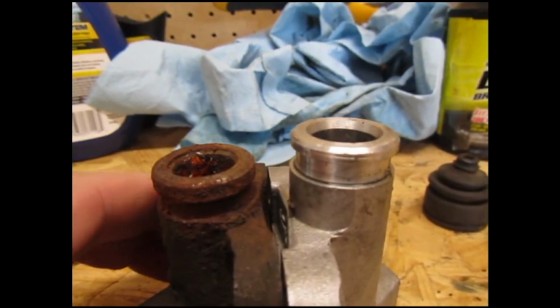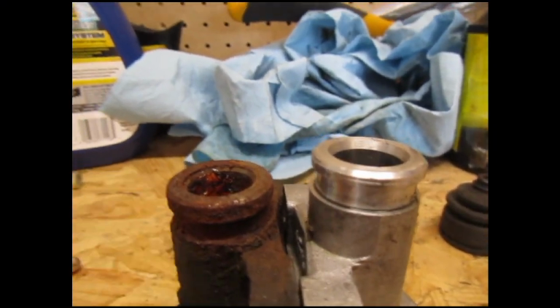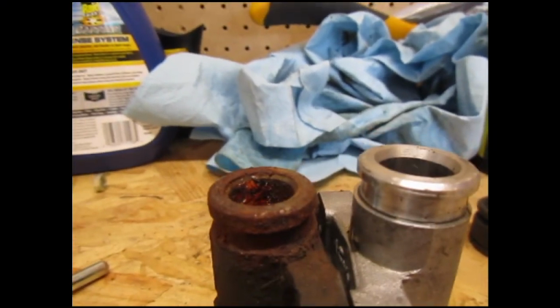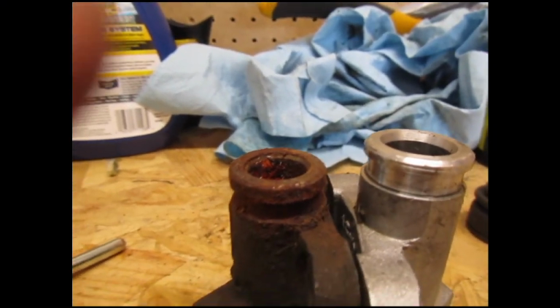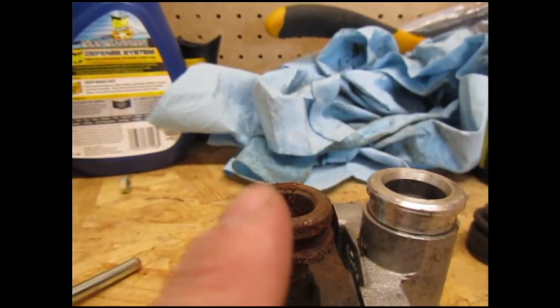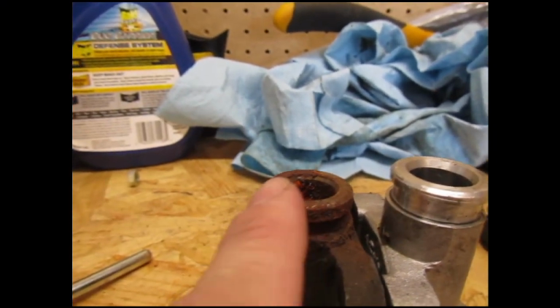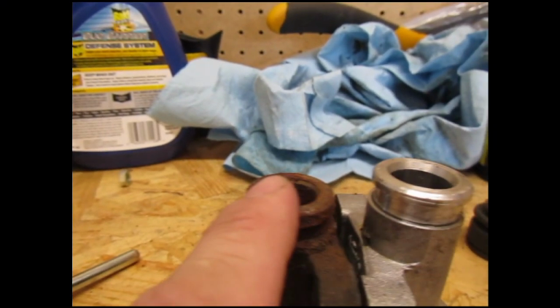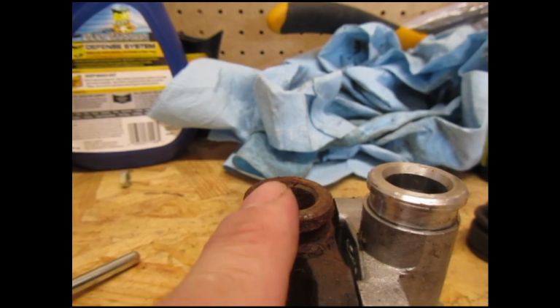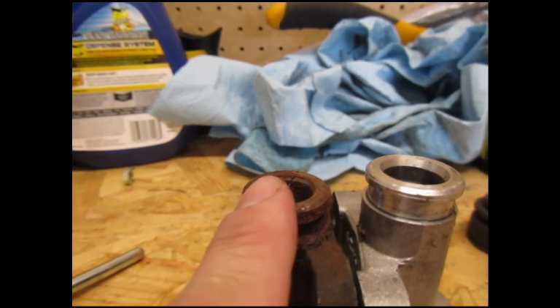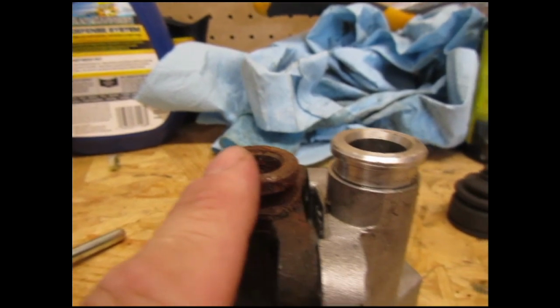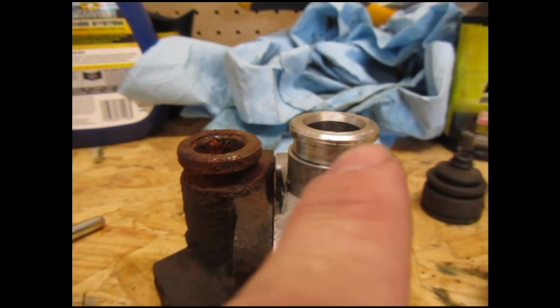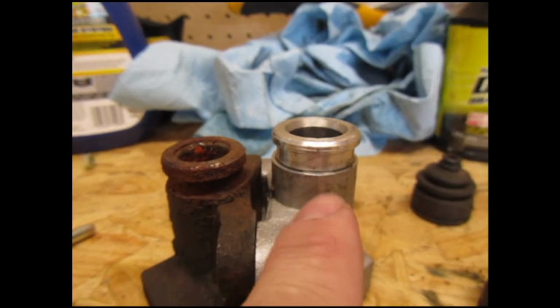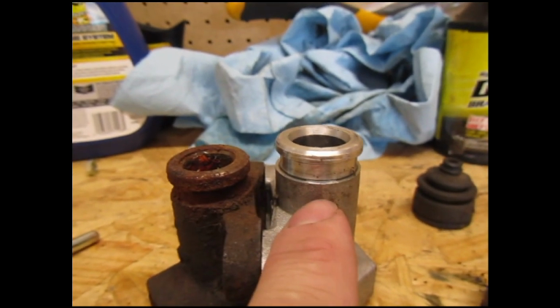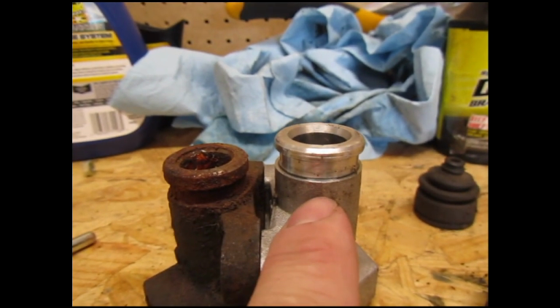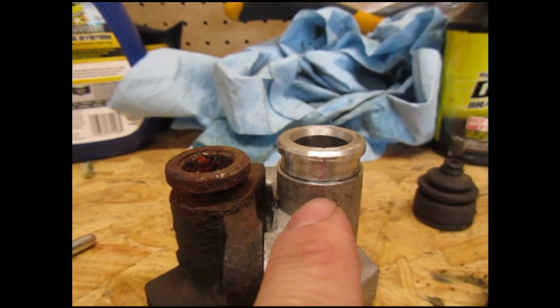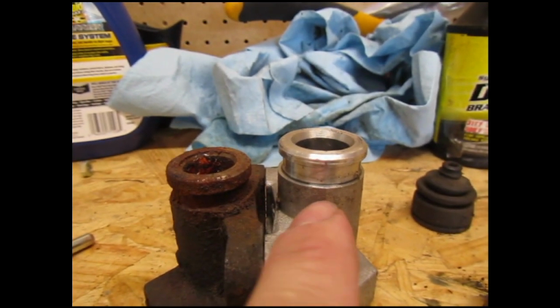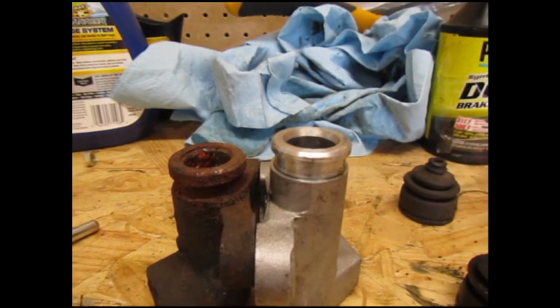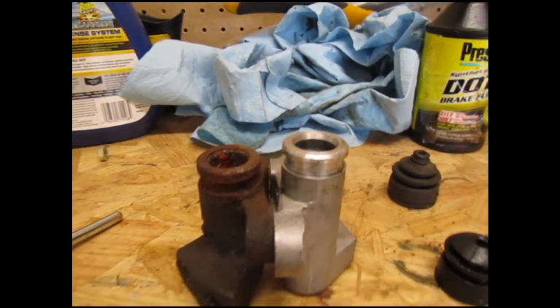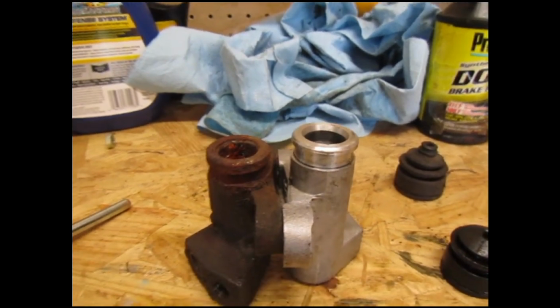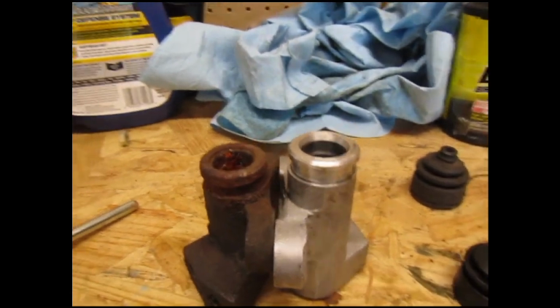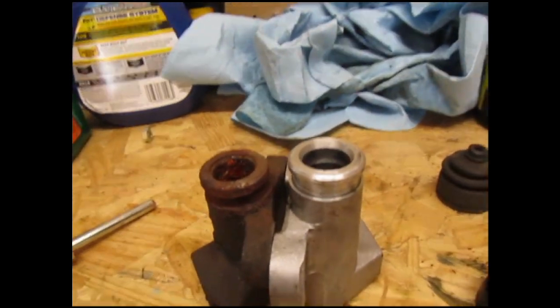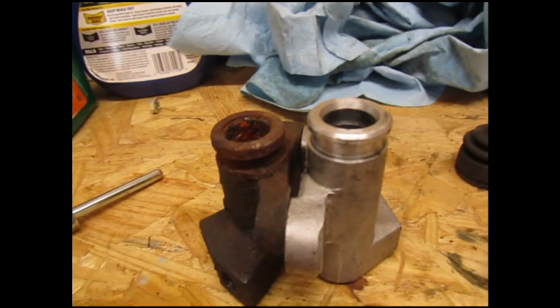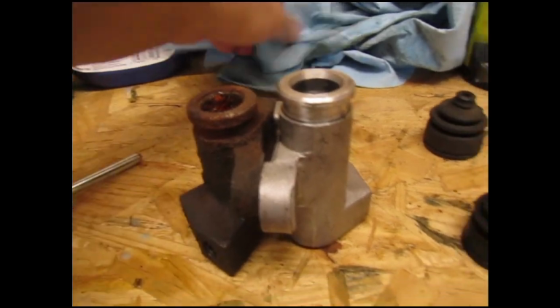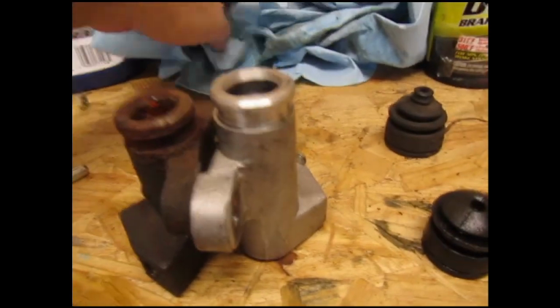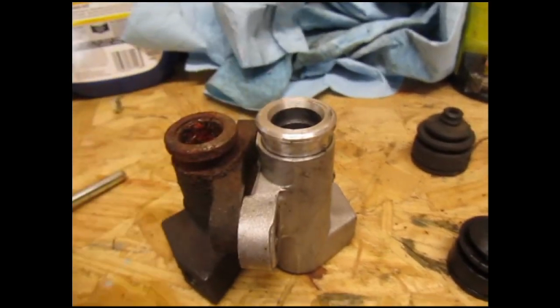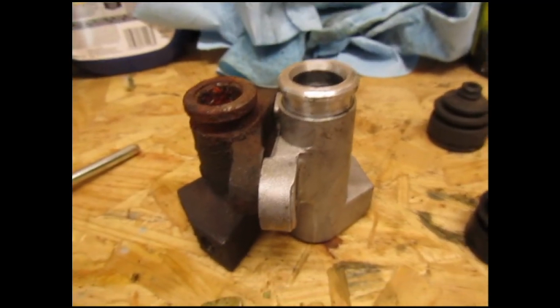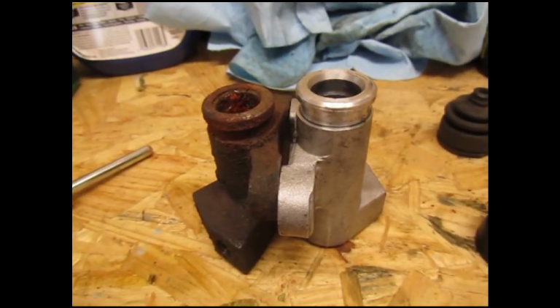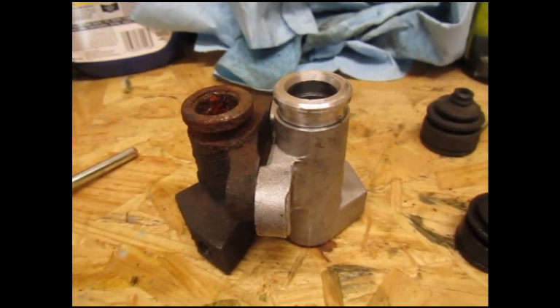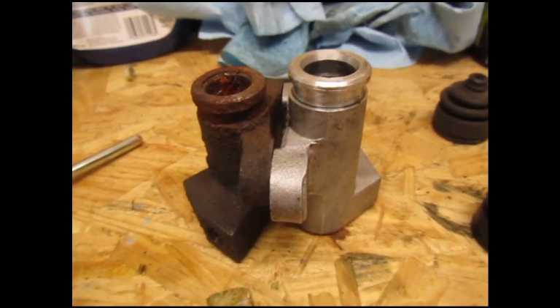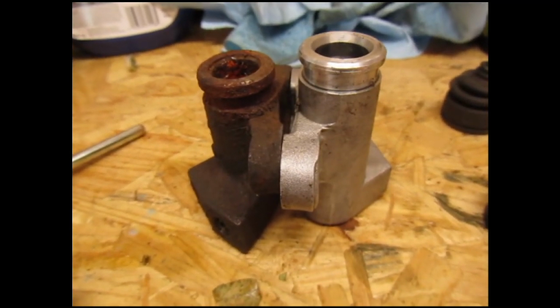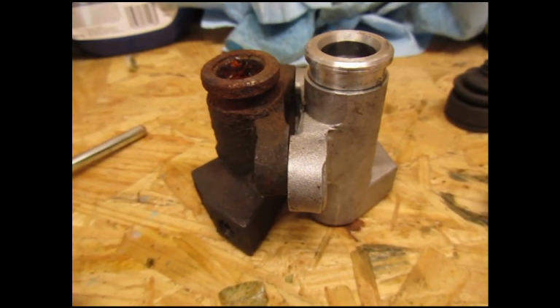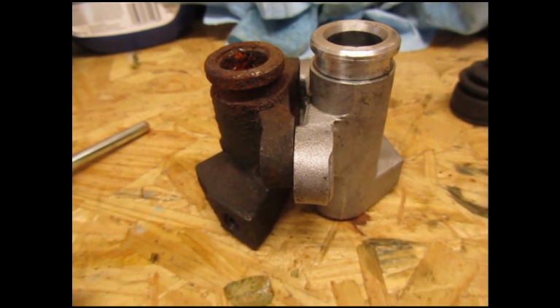So: correct original broken slave cylinder, incorrect replacement slave cylinder, correct replacement slave cylinder — mounted on the car. Time for a test drive.